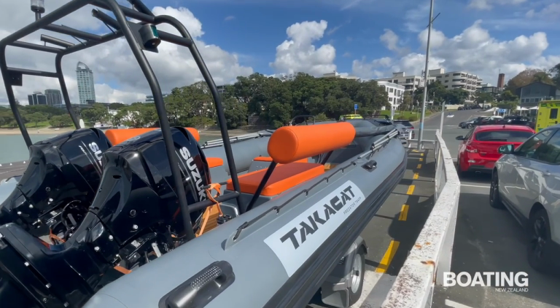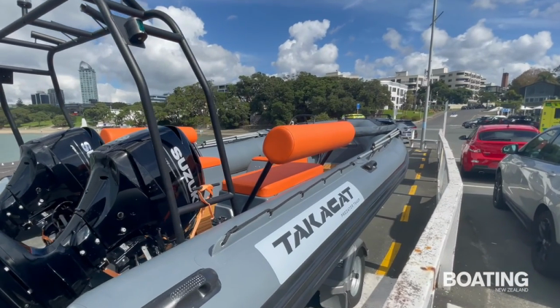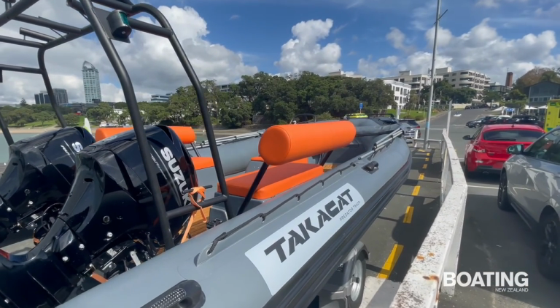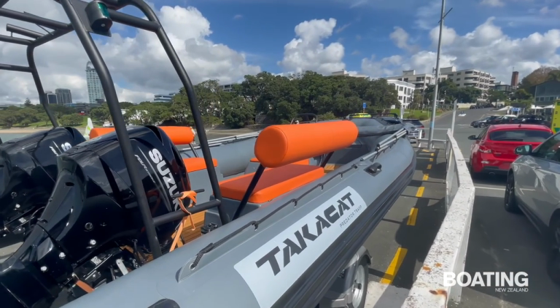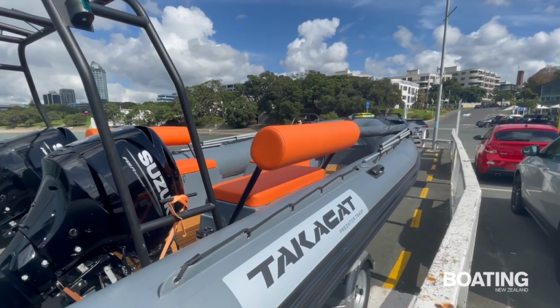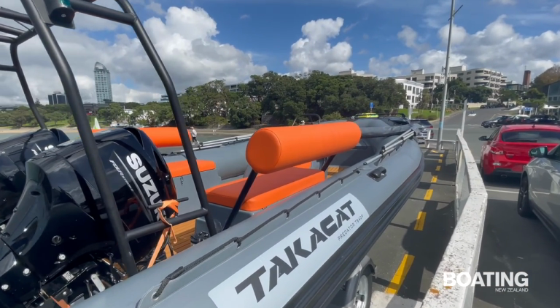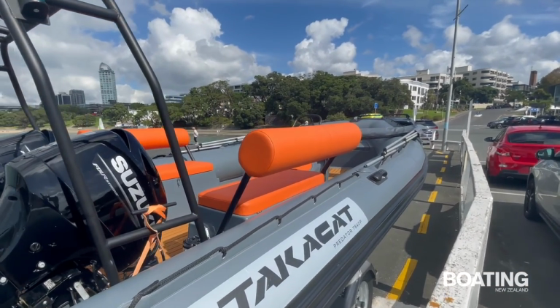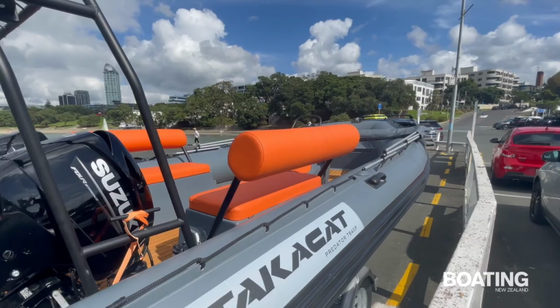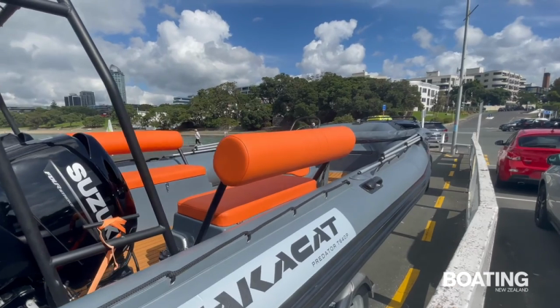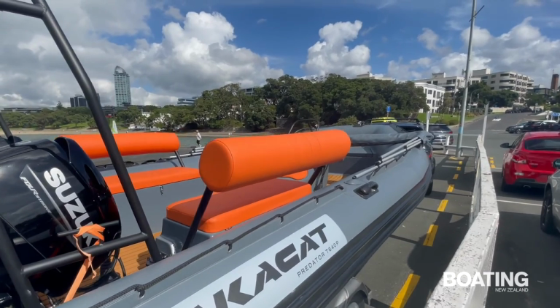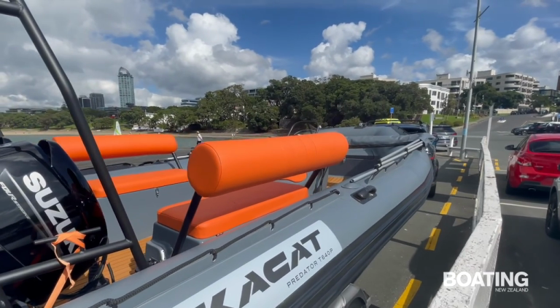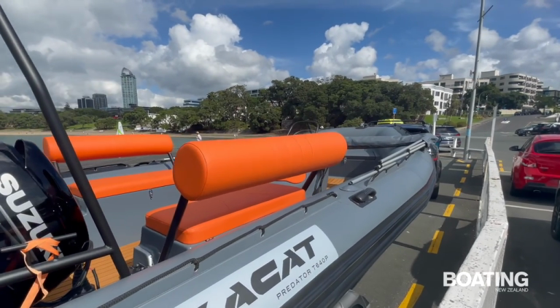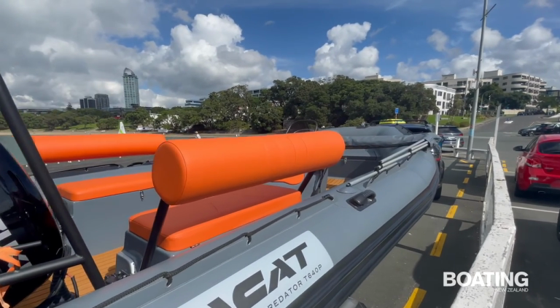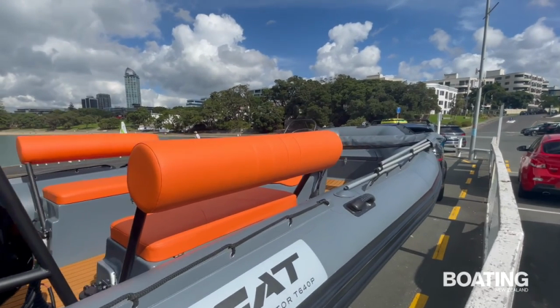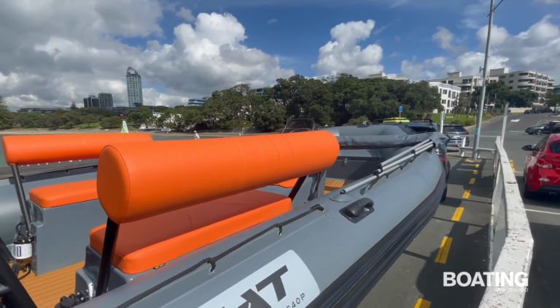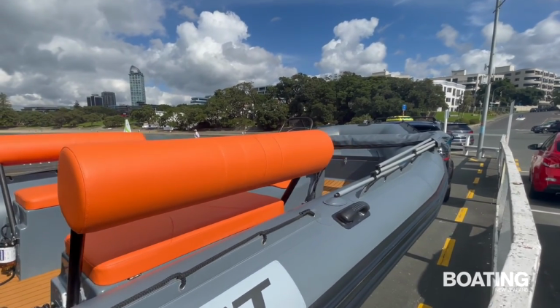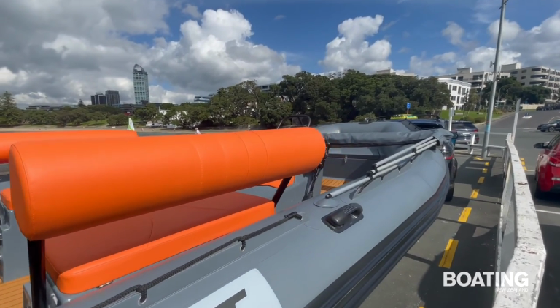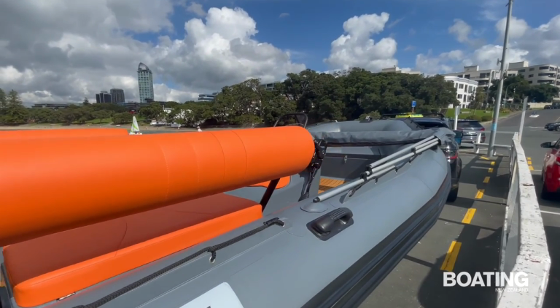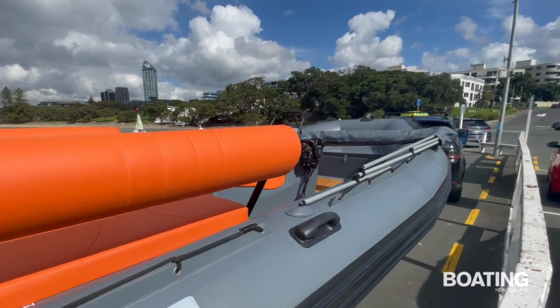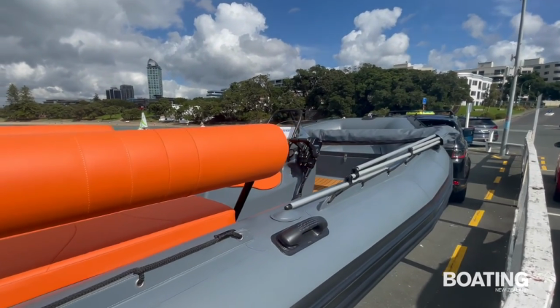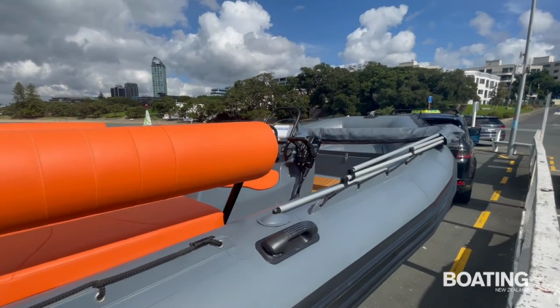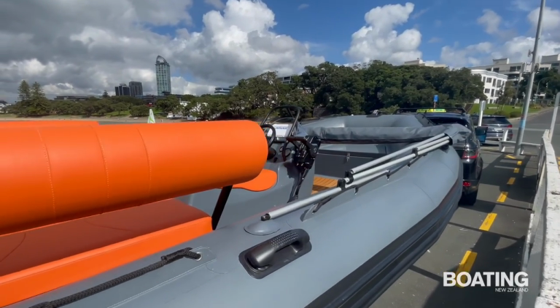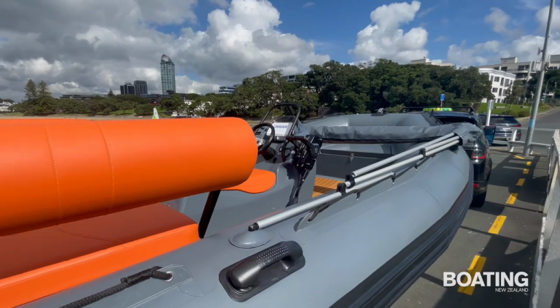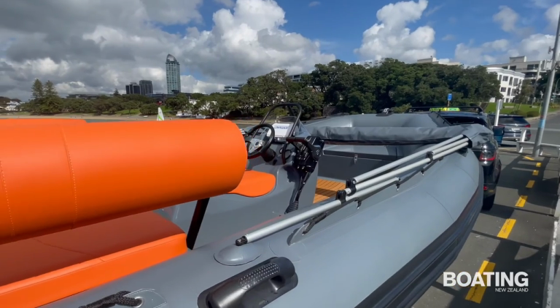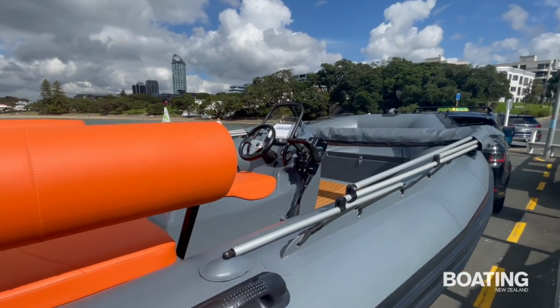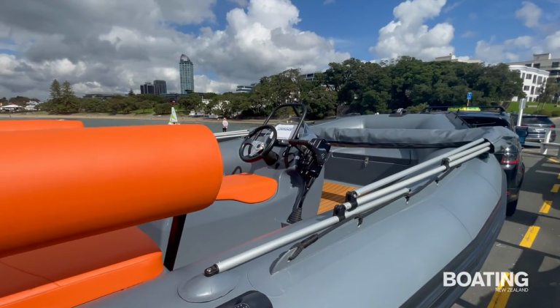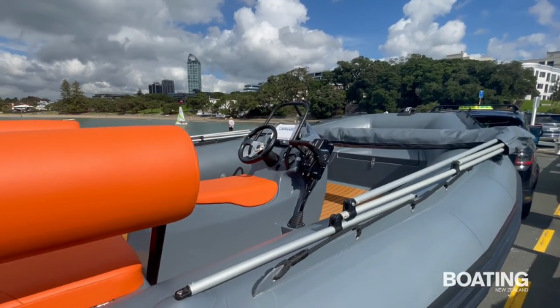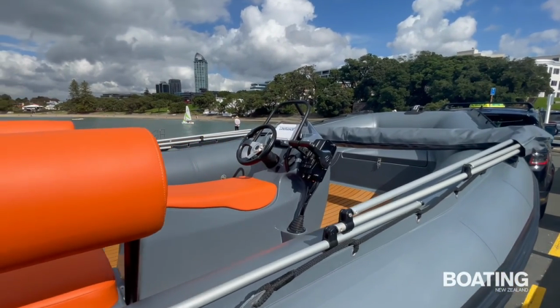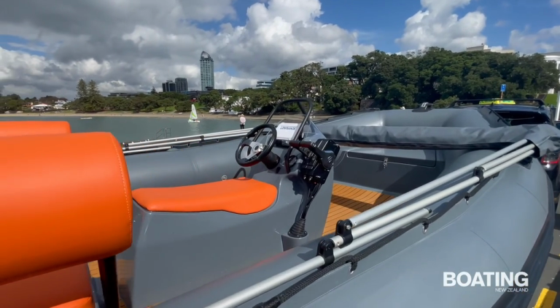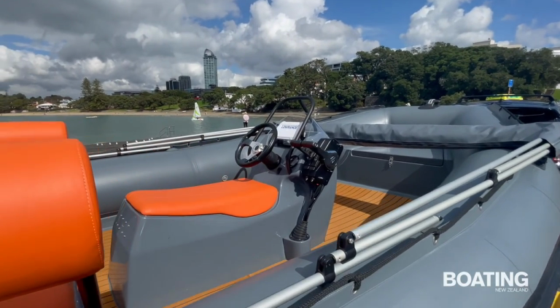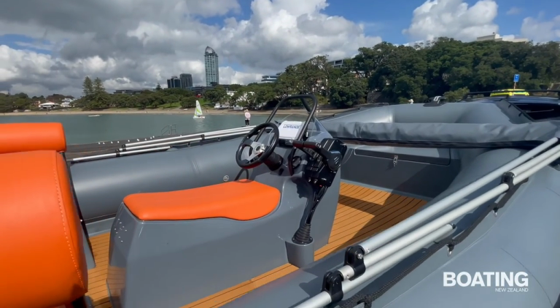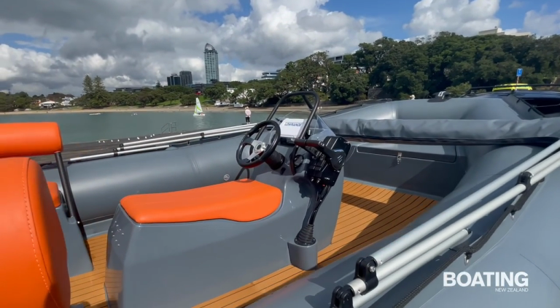TakaCat started in Takapuna on Auckland's North Shore in 2007. Now under new management, TakaCat is expanding into larger vessels, of which the TakaCat Predator T640P is the largest so far.